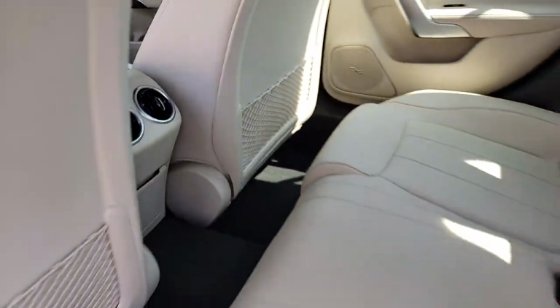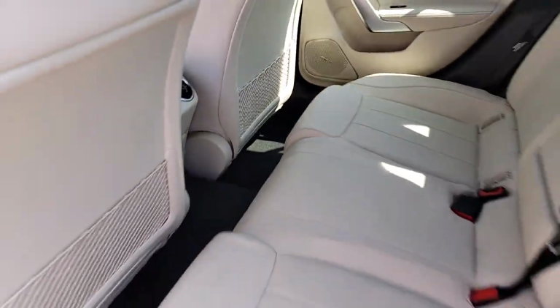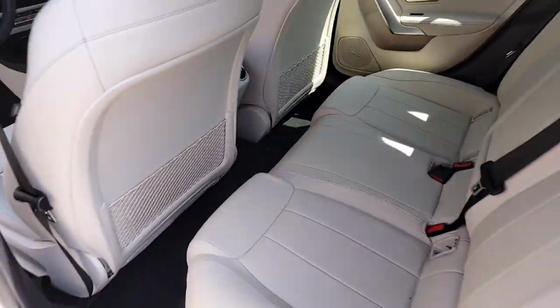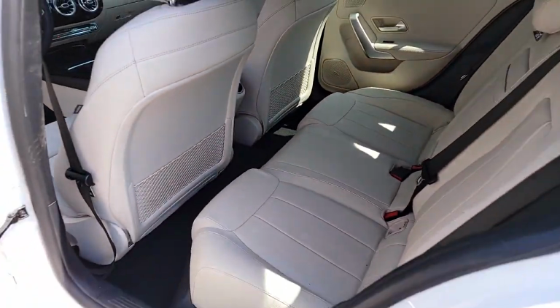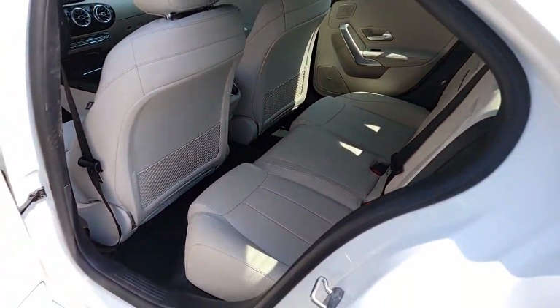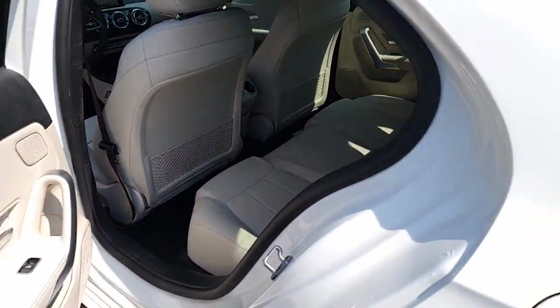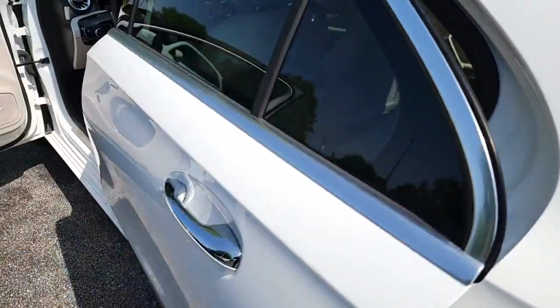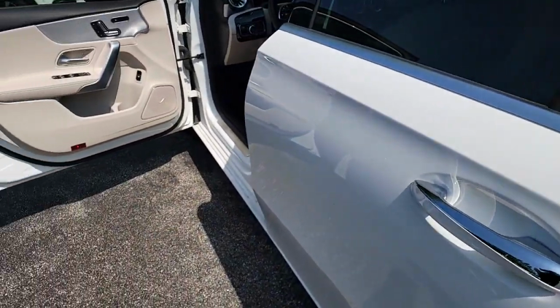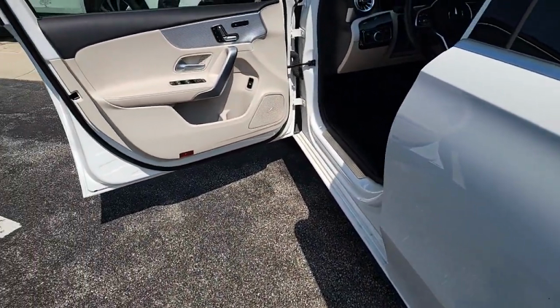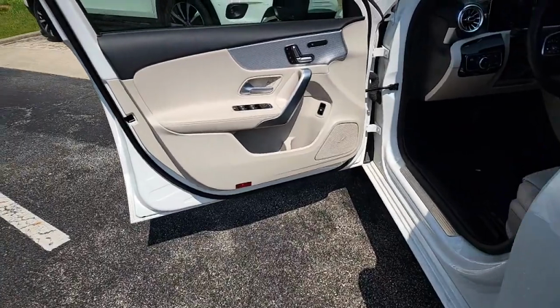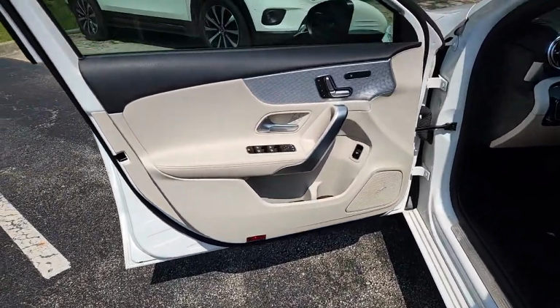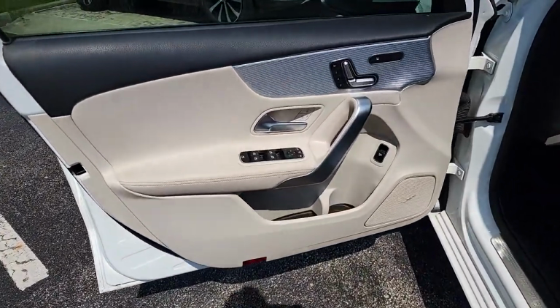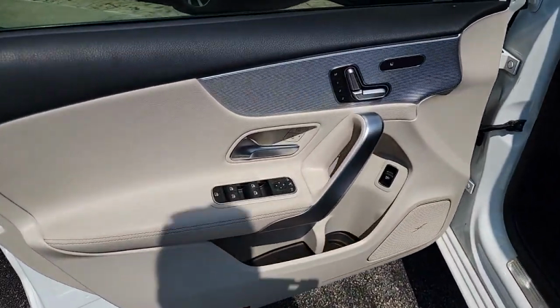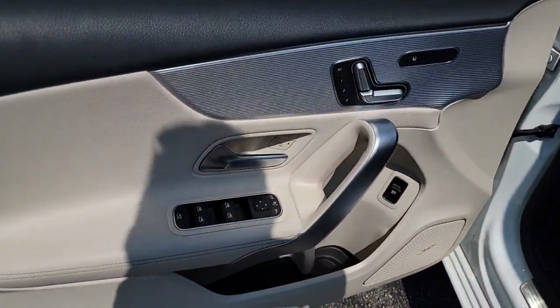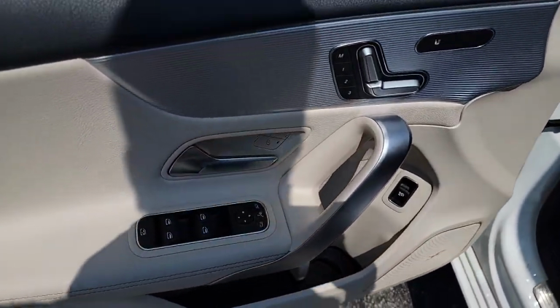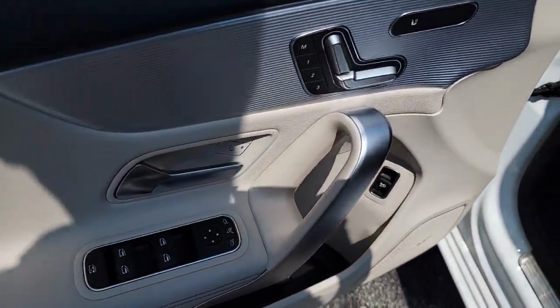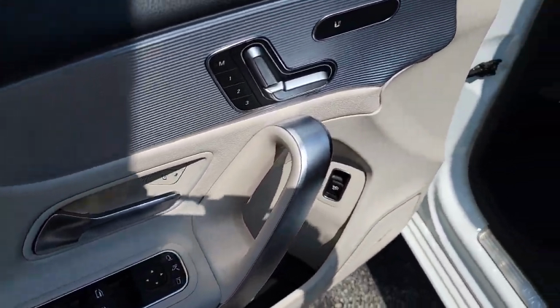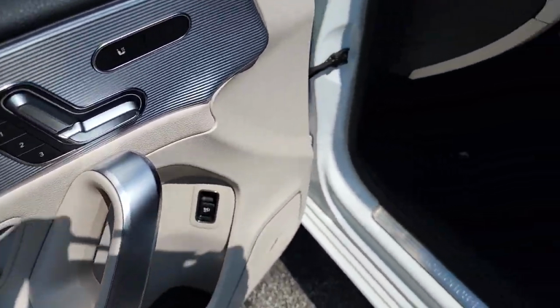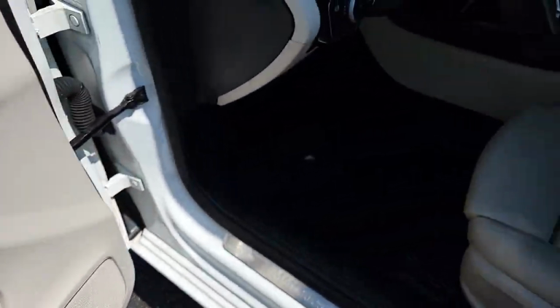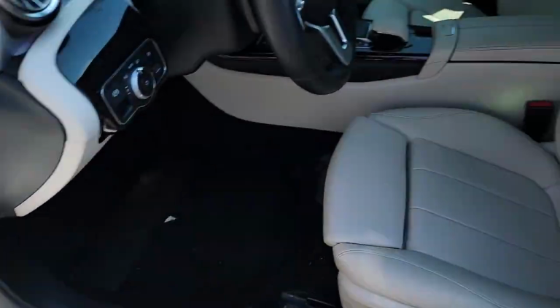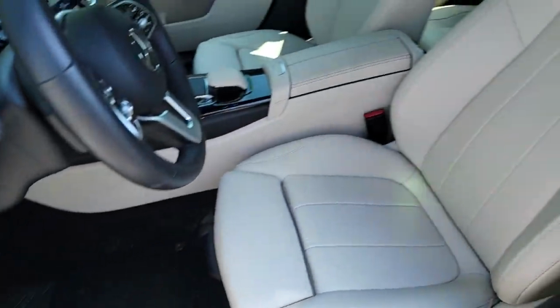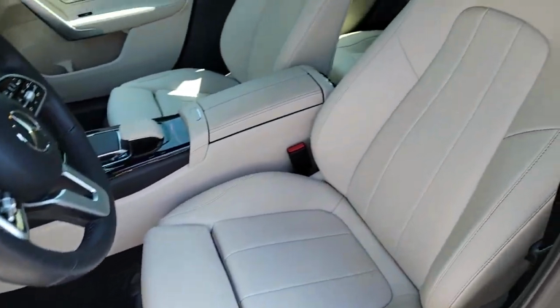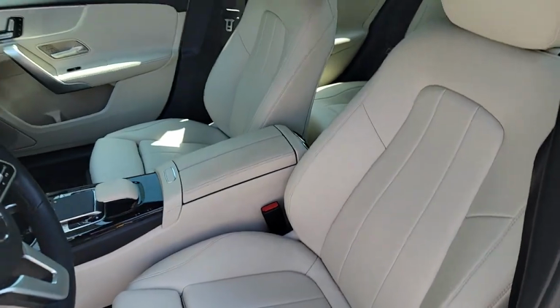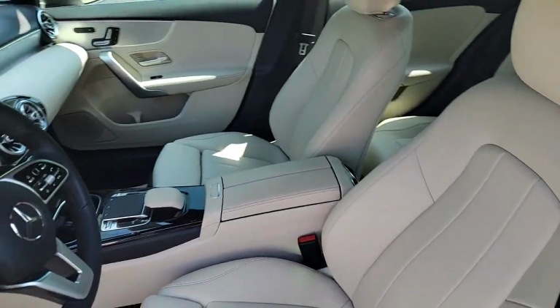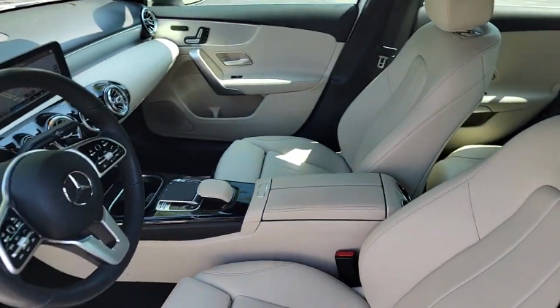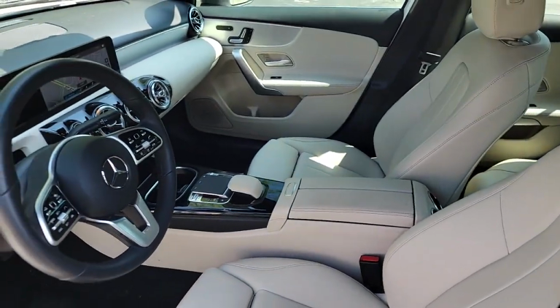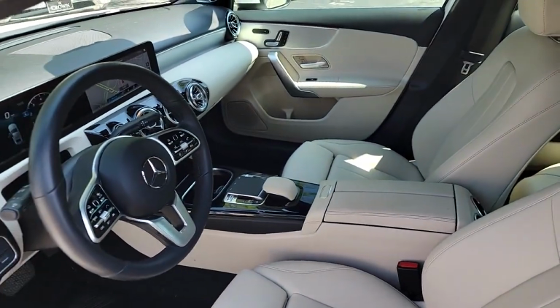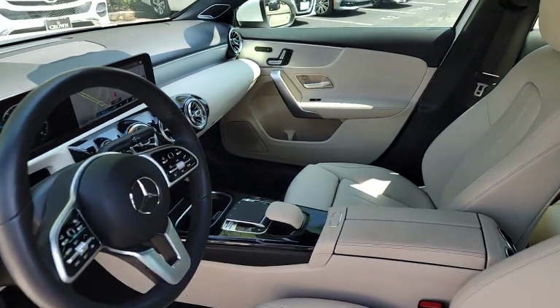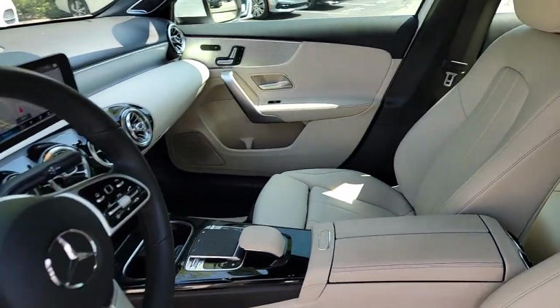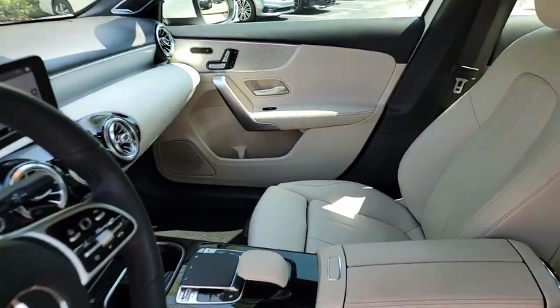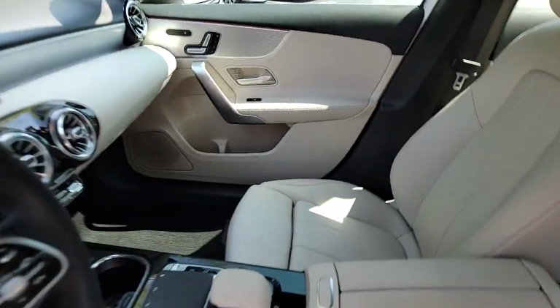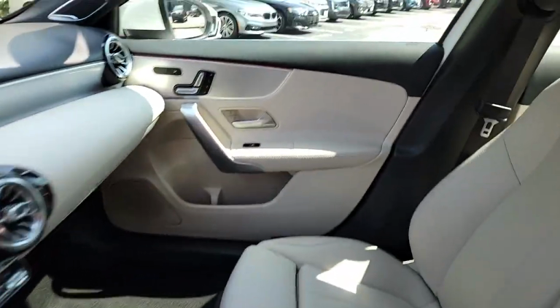keyless entry, navigation system, power passenger seat, dual zone AC, power driver seat, electronic stability control, heated front seats, seat memory, and intermittent wipers.